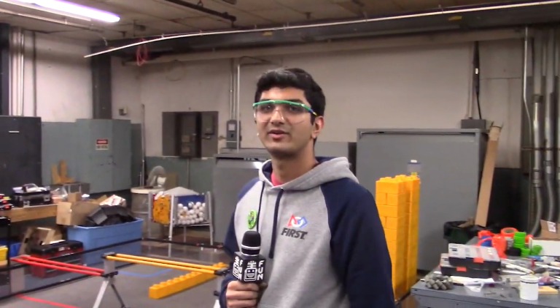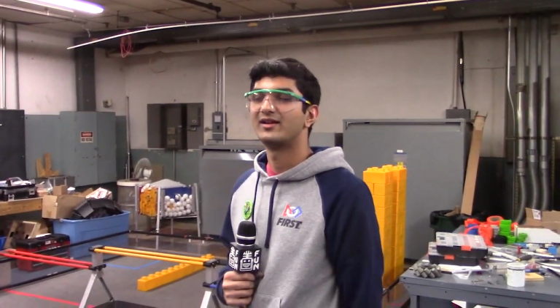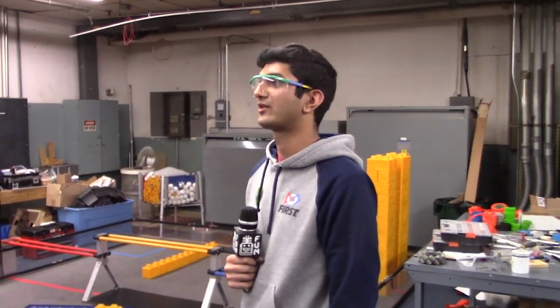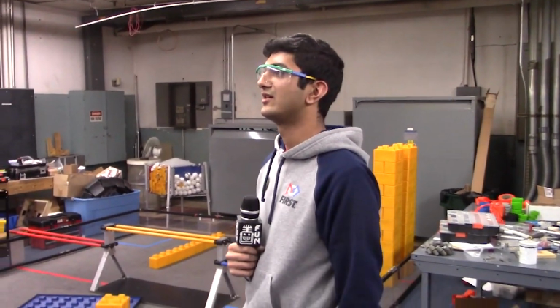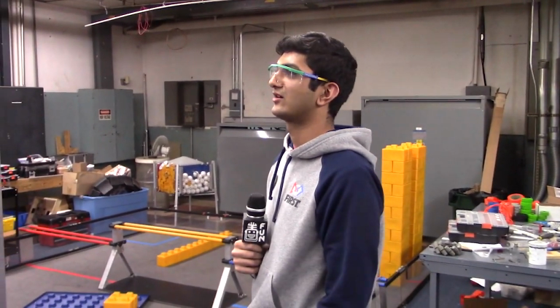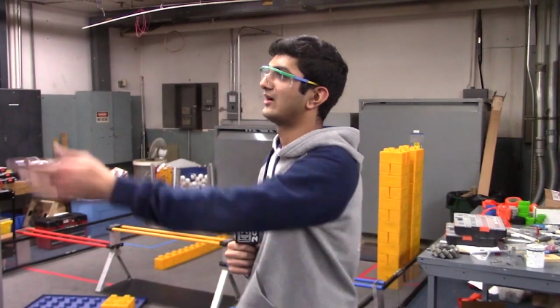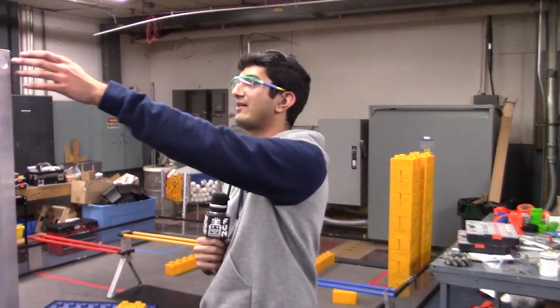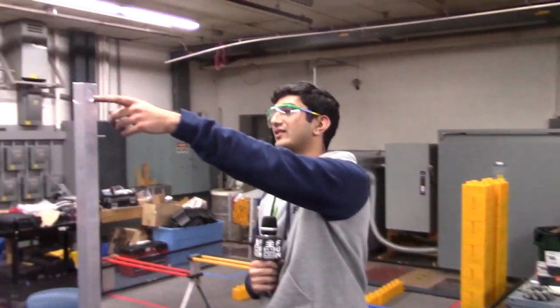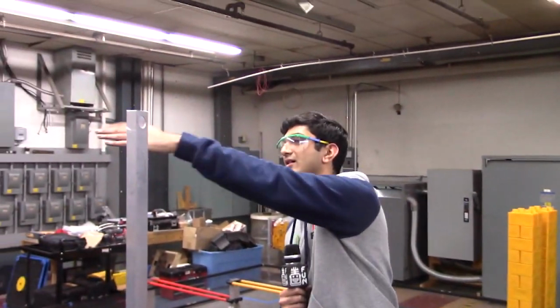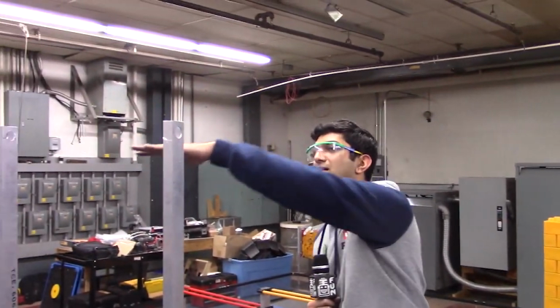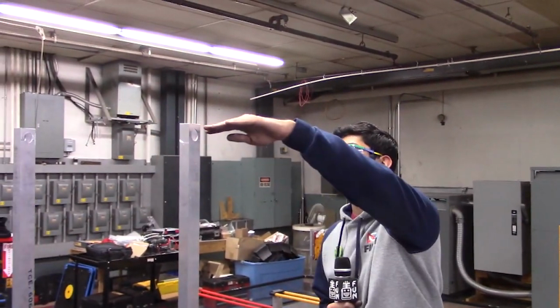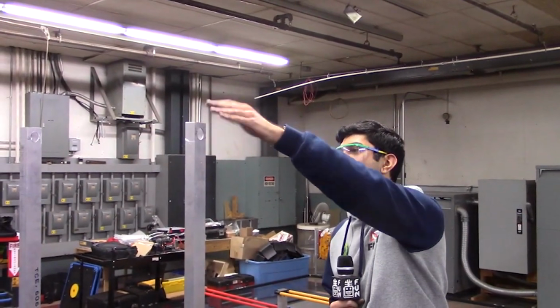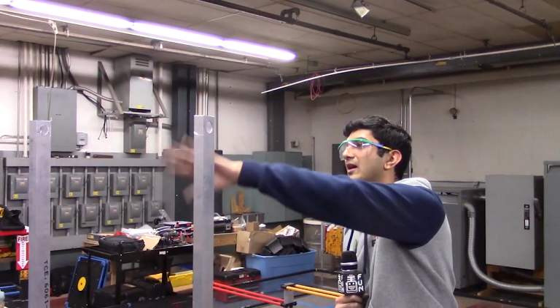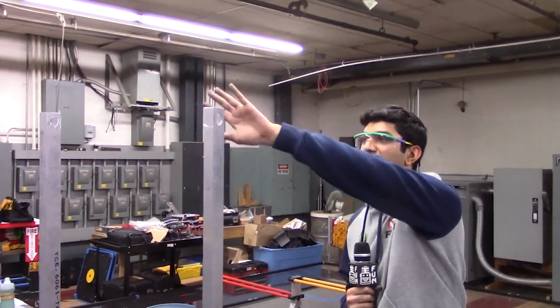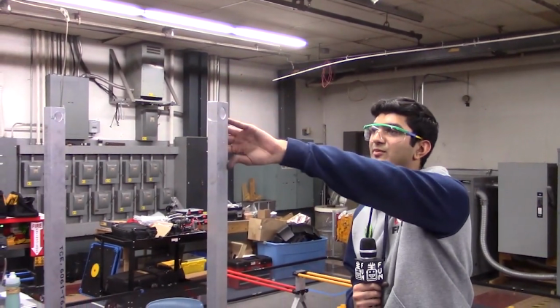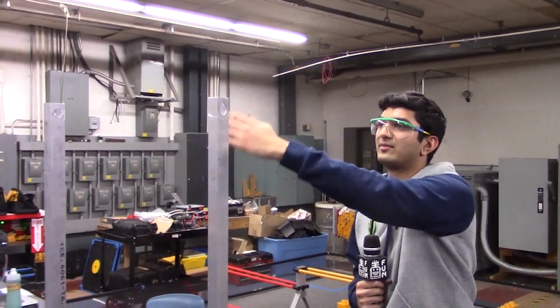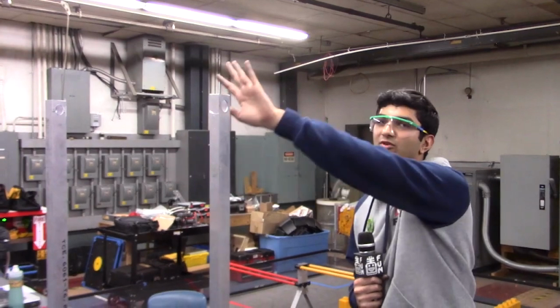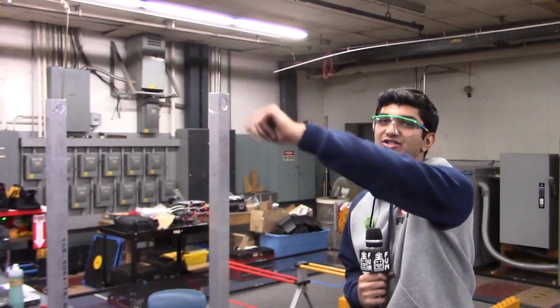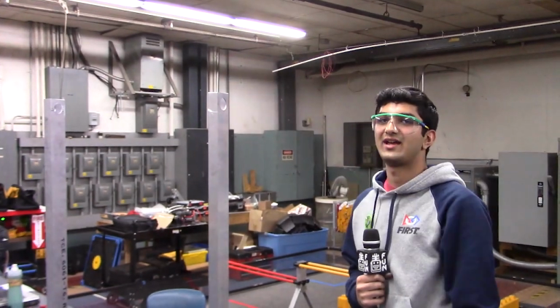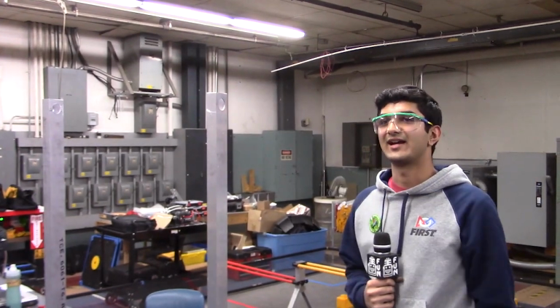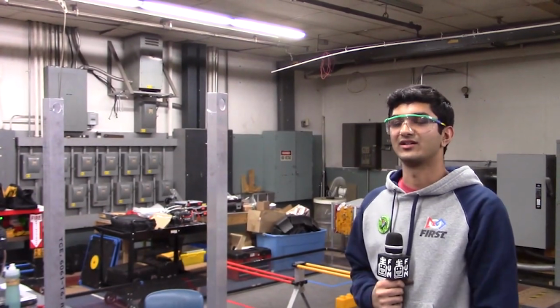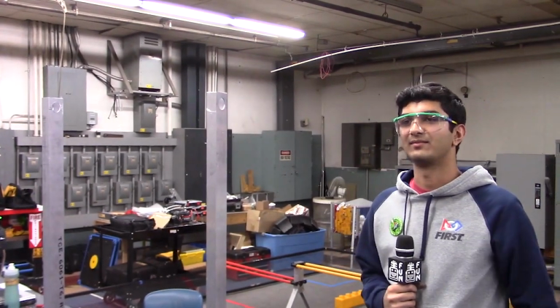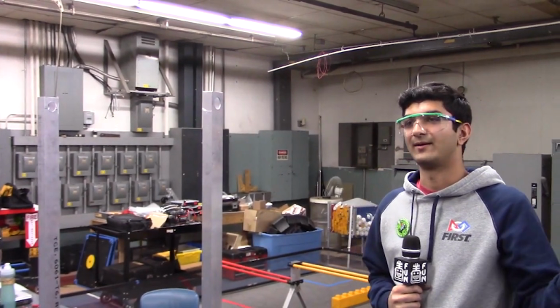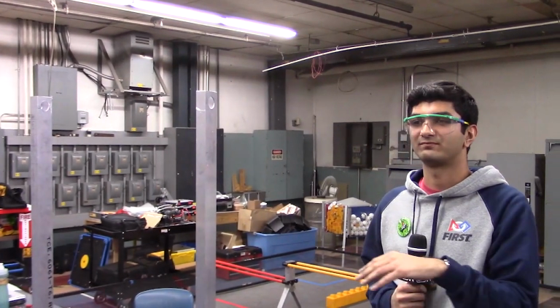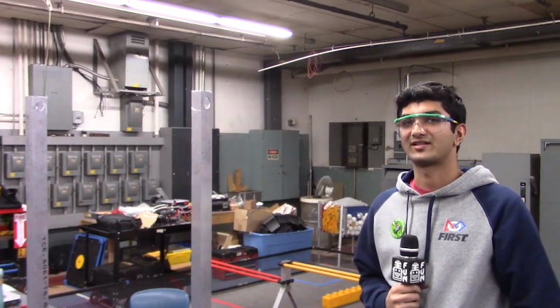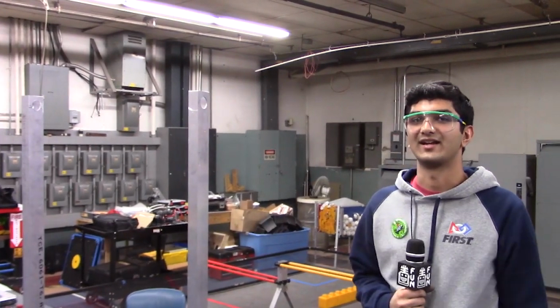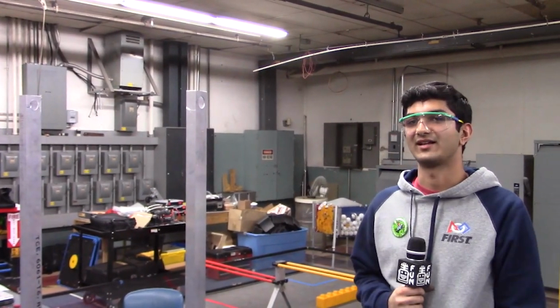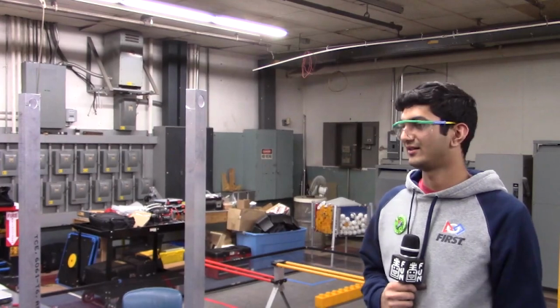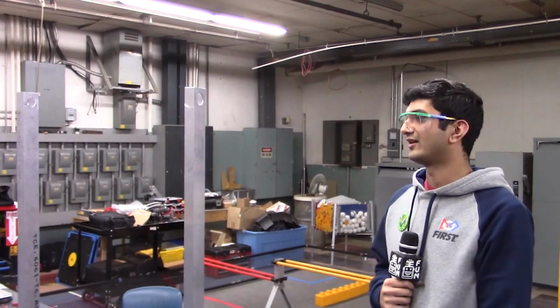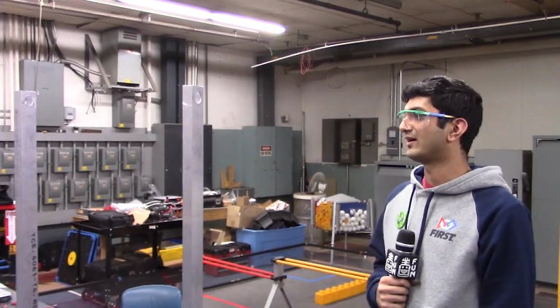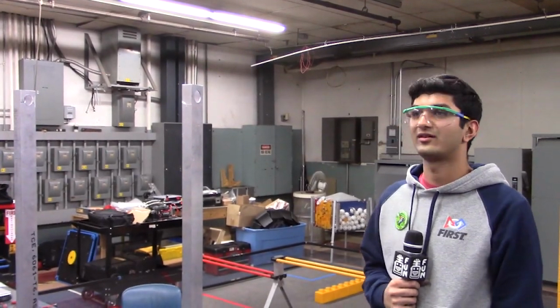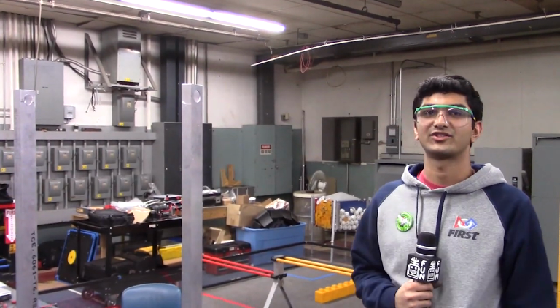Looks pretty good. We're going to start working on manufacturing the pop-up — the spring-loaded pop-up for the latch — and attaching the bouncing mechanism onto that. We're in pretty good shape.